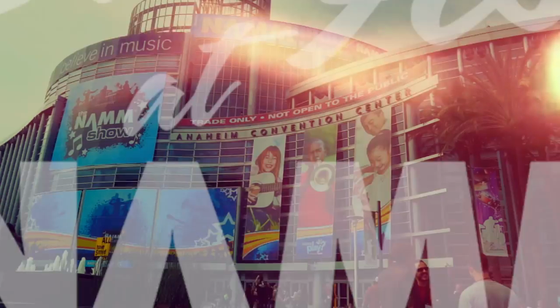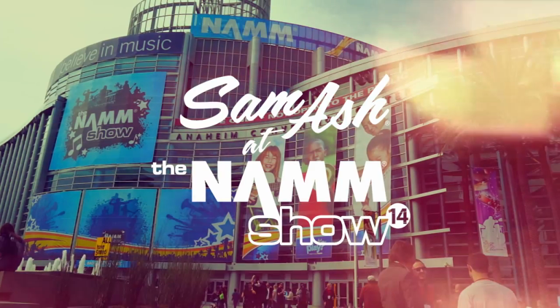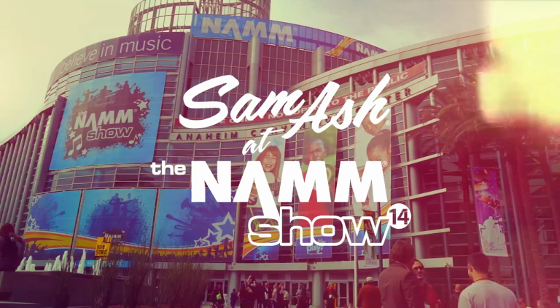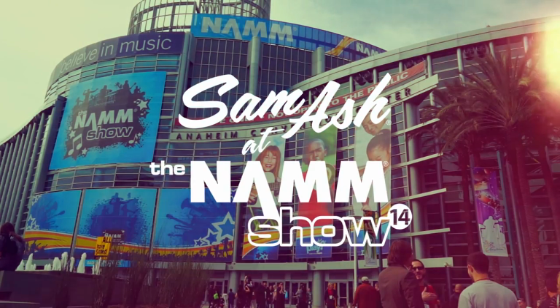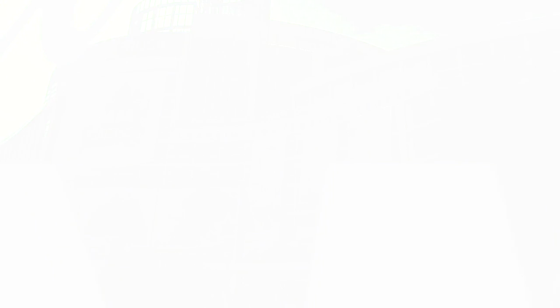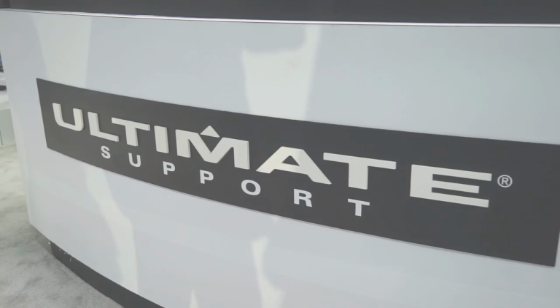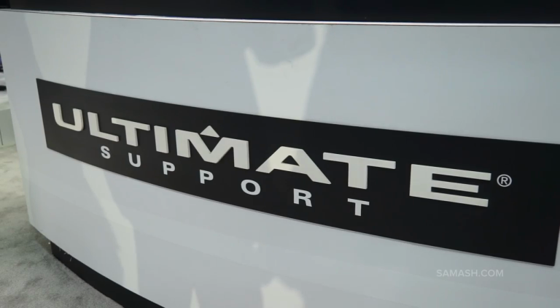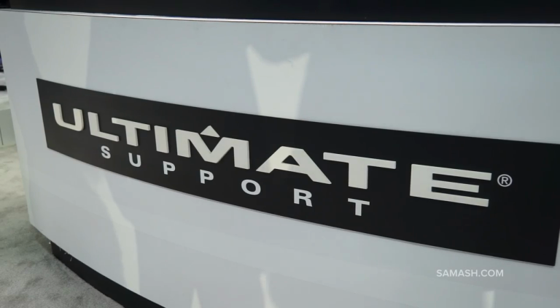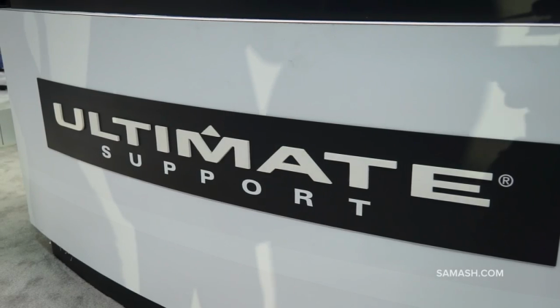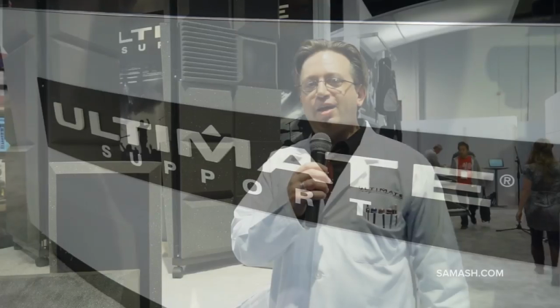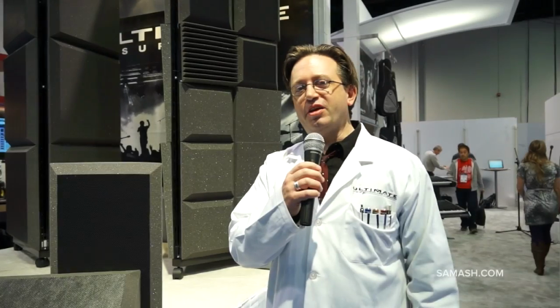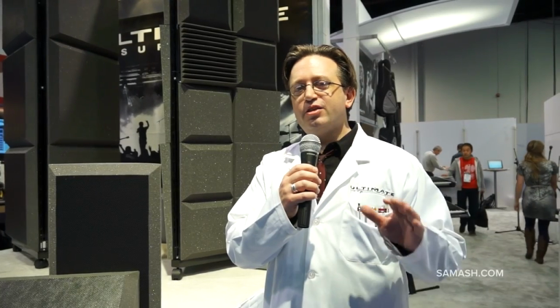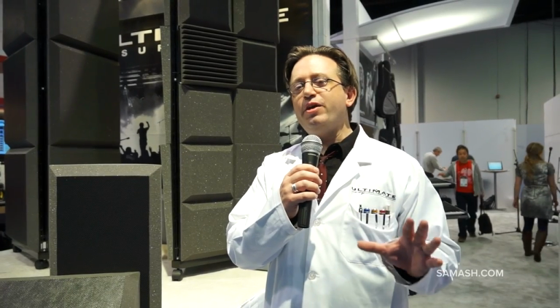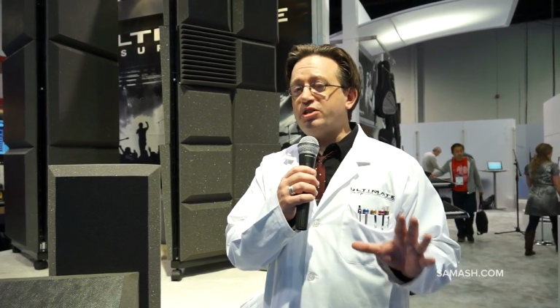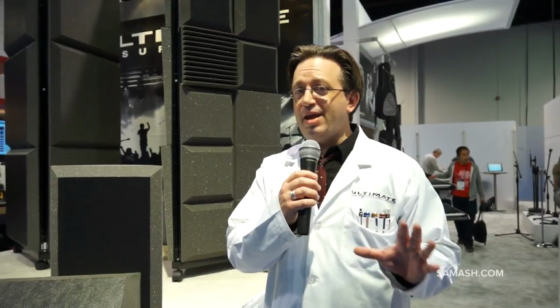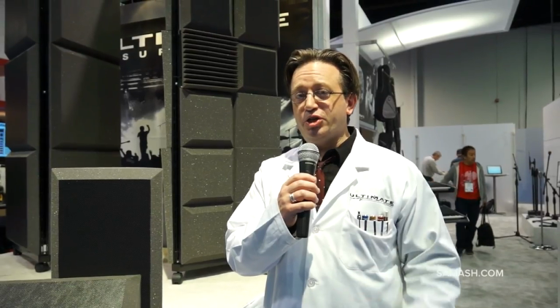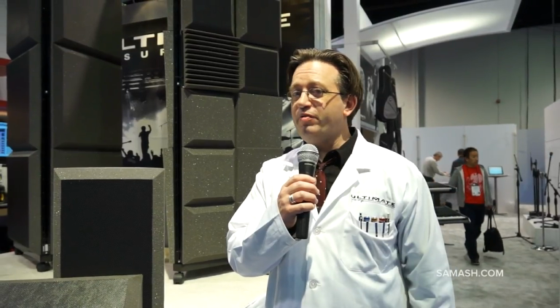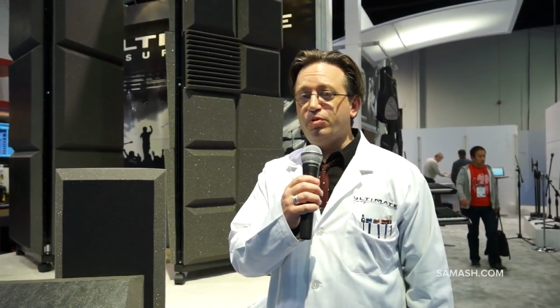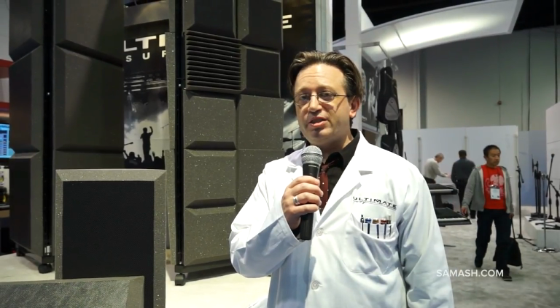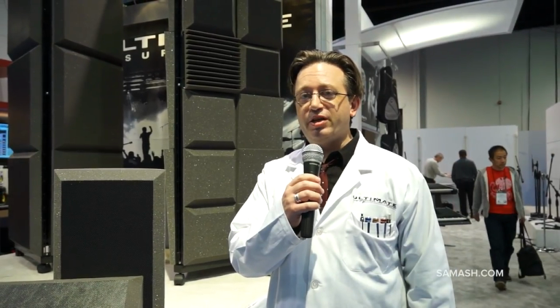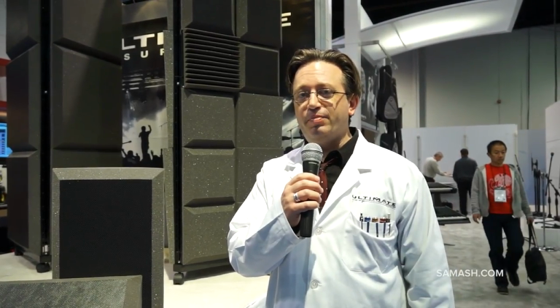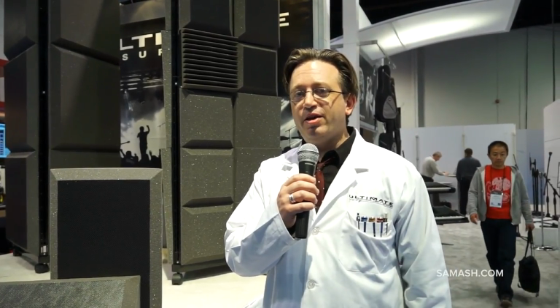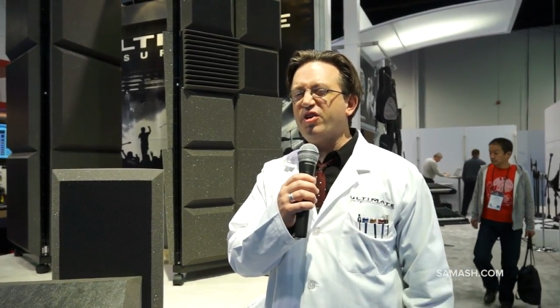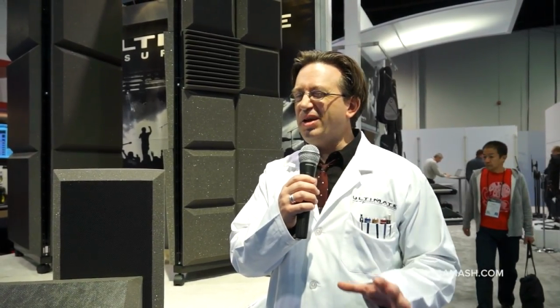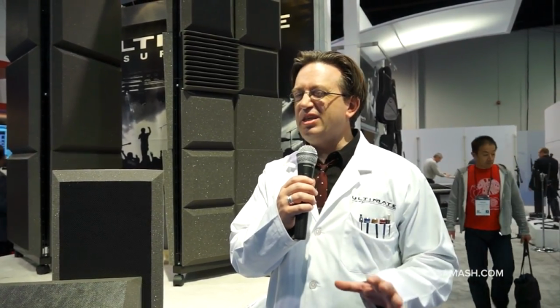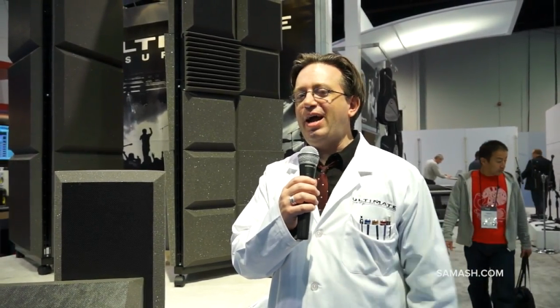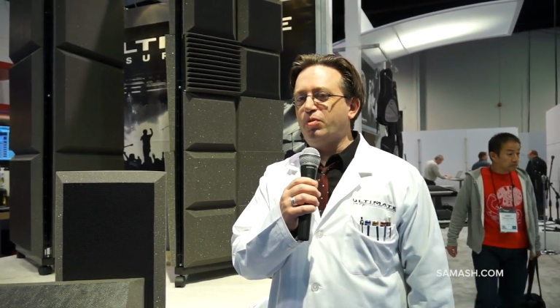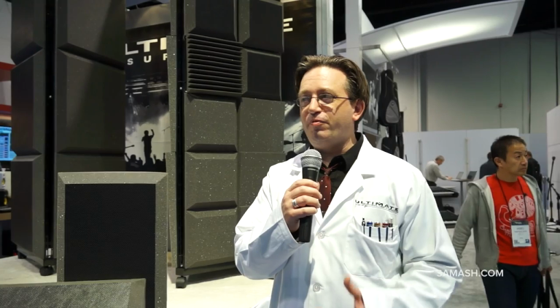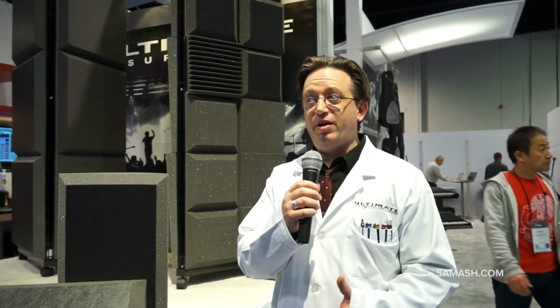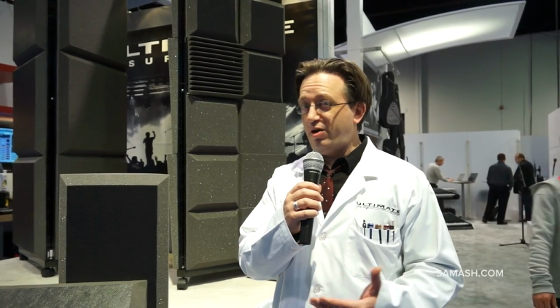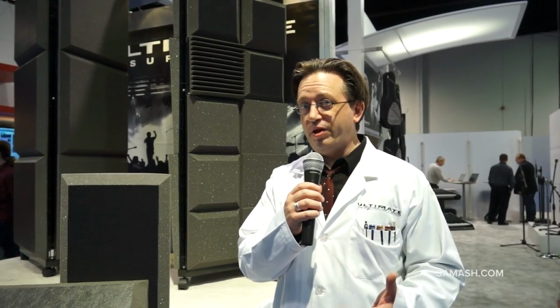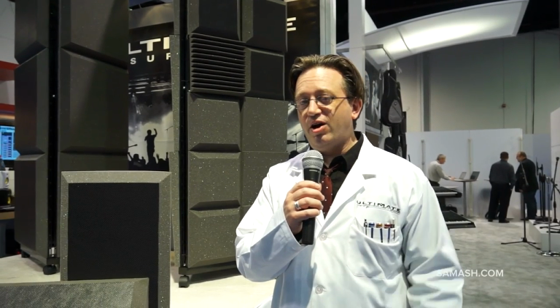Hi, I'm Eric with Ultimate Support. I'm here with Sam Ash at the 2014 NAMM Show. We've got some new products that we're really excited about that we think are going to make a big splash when people finally find out how cool they really are.